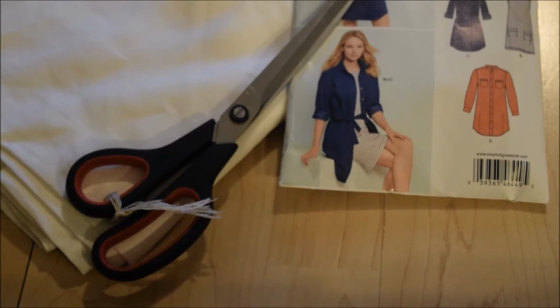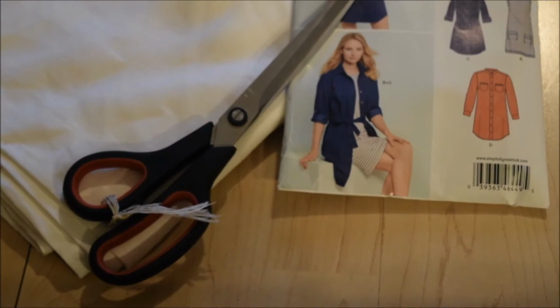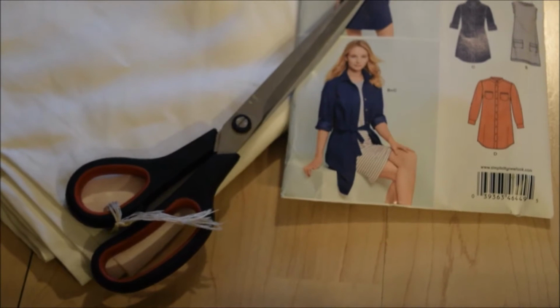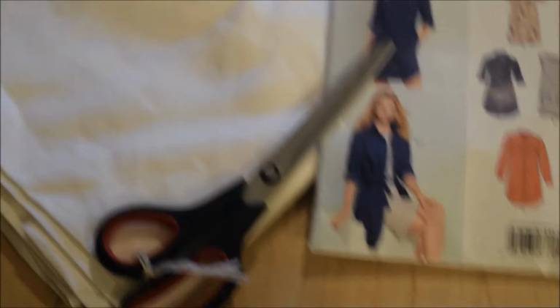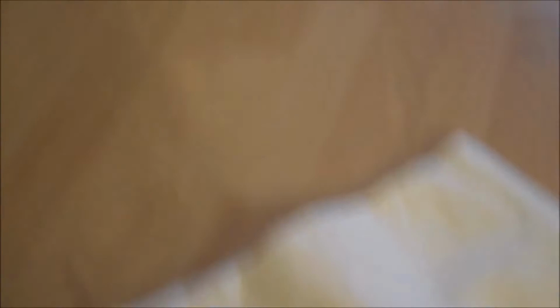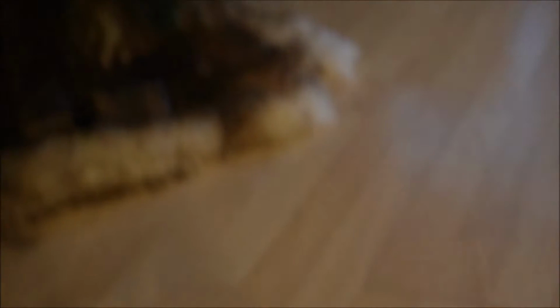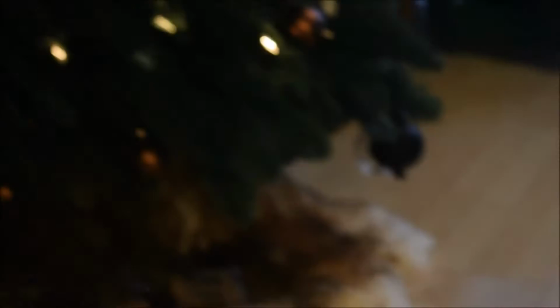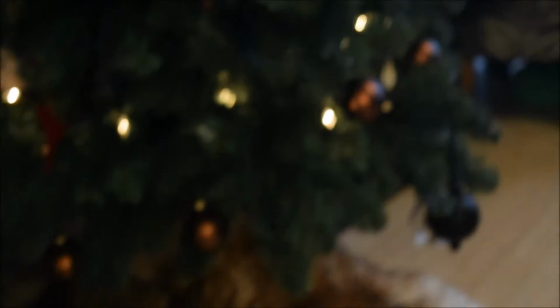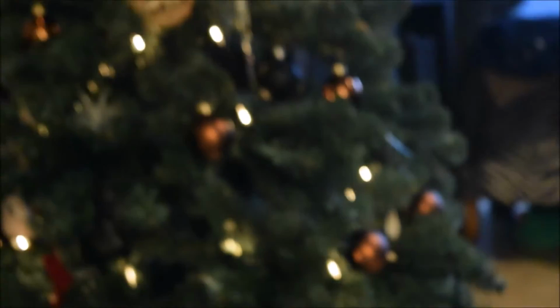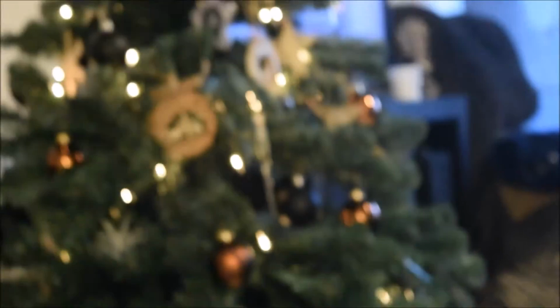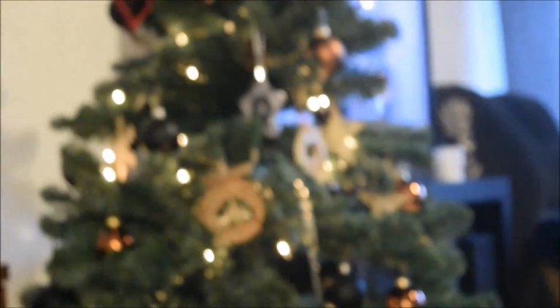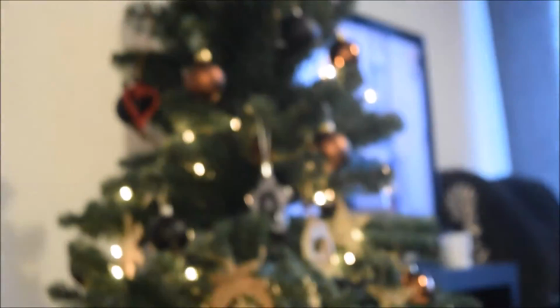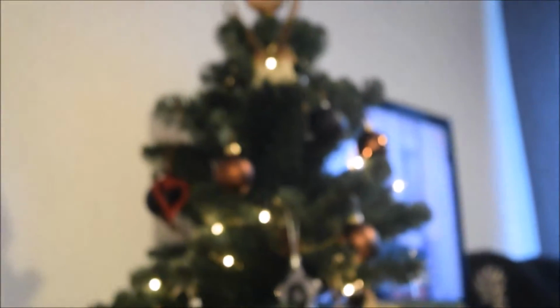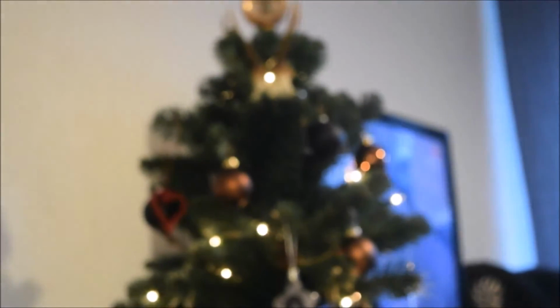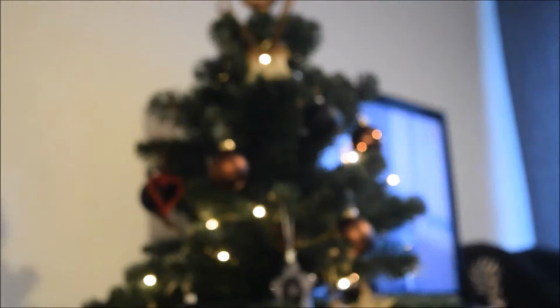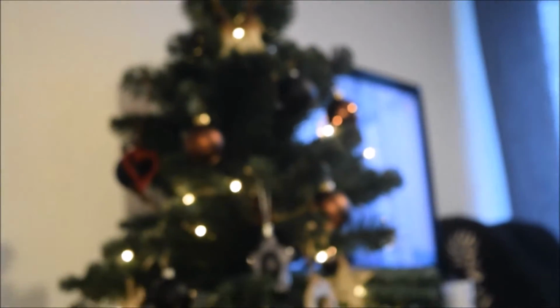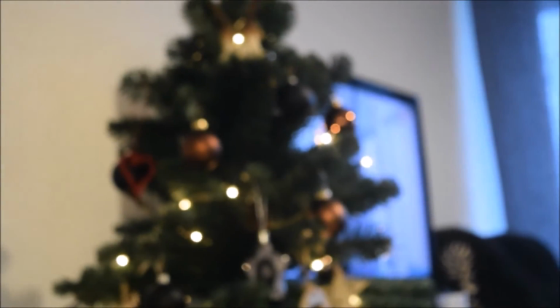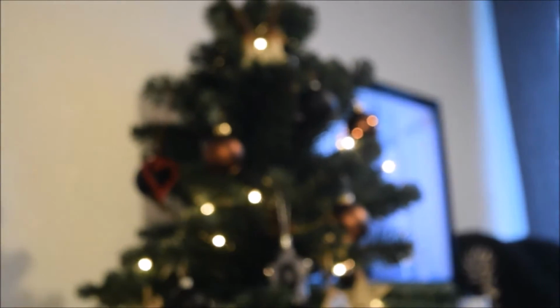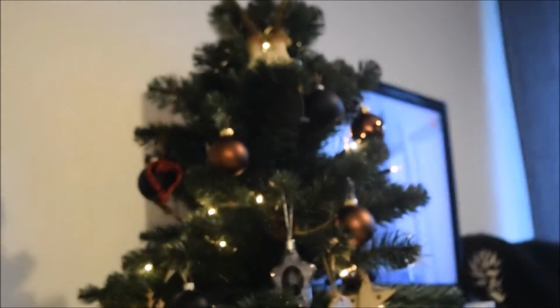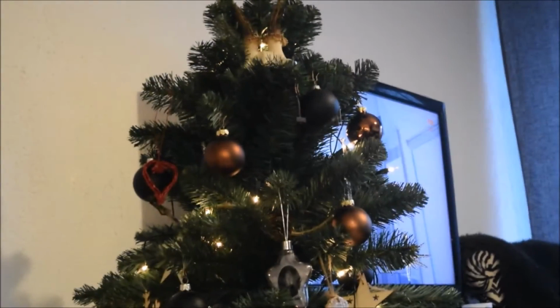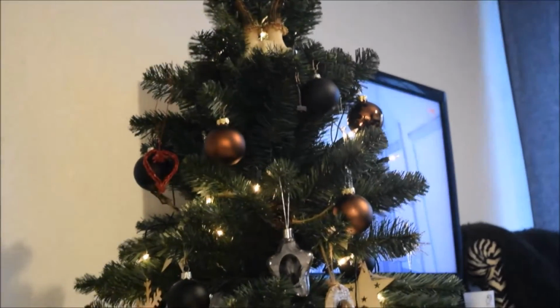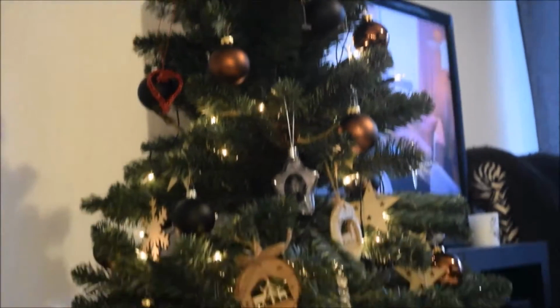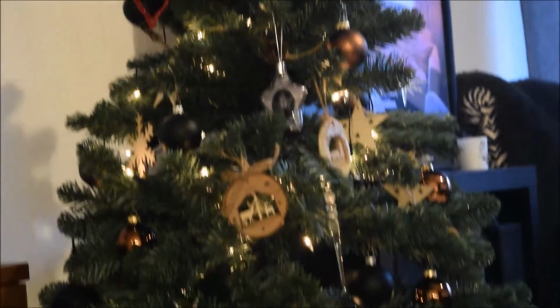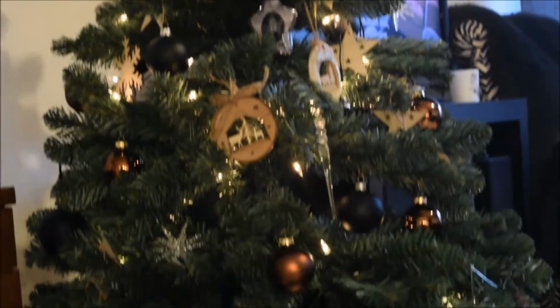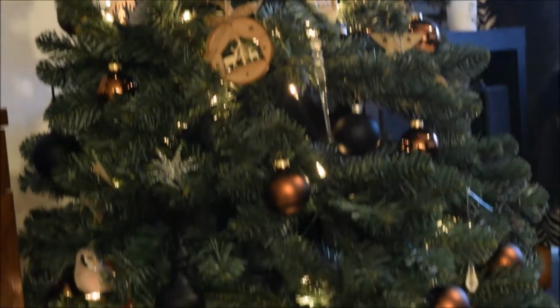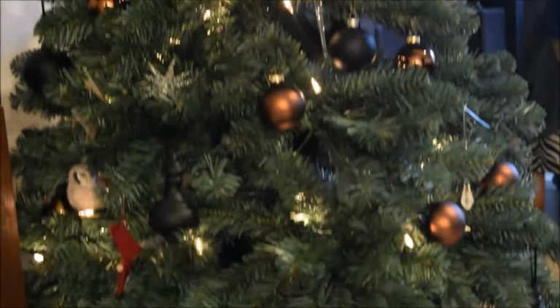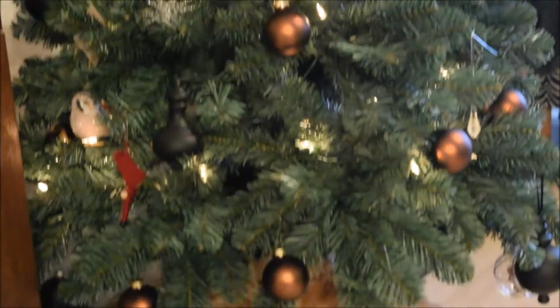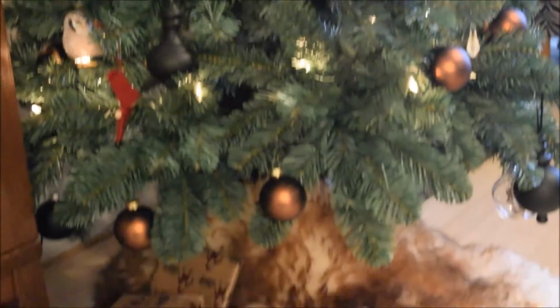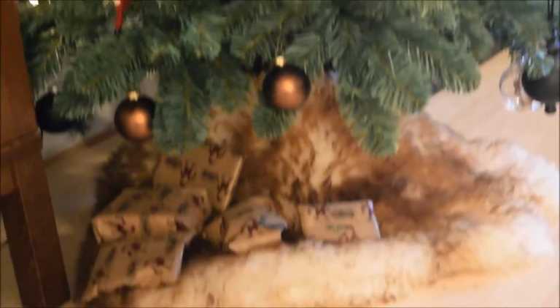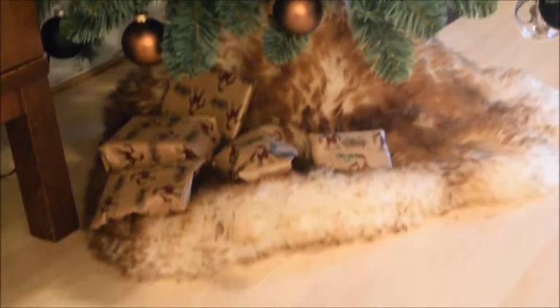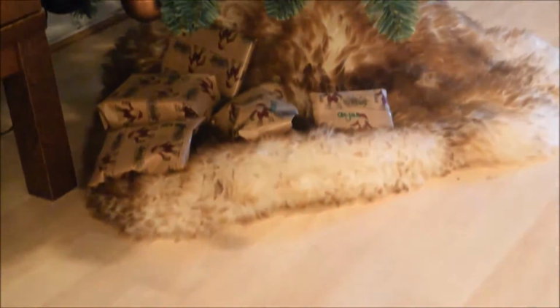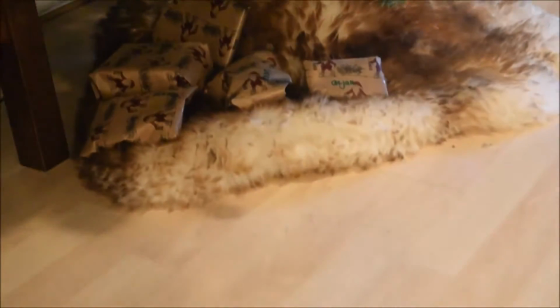It is Christmas by now. Look at our pretty Christmas tree and the presents.